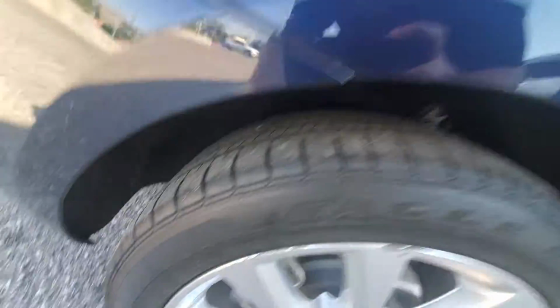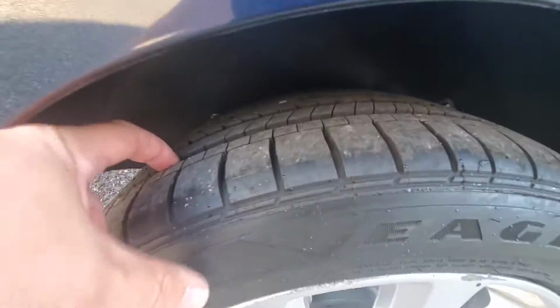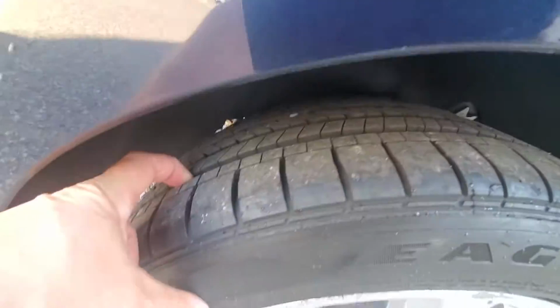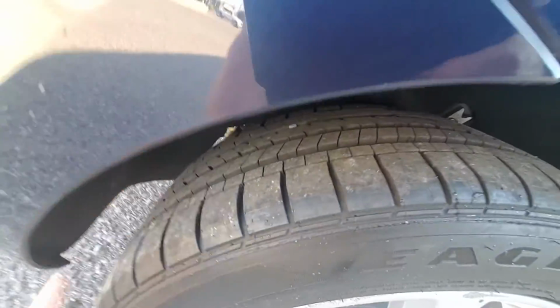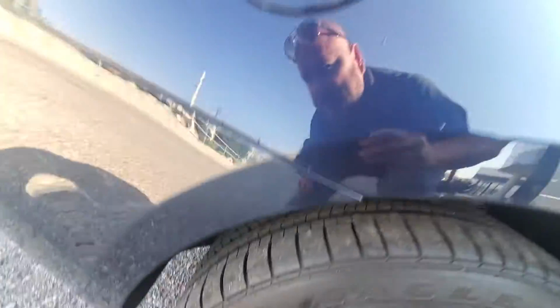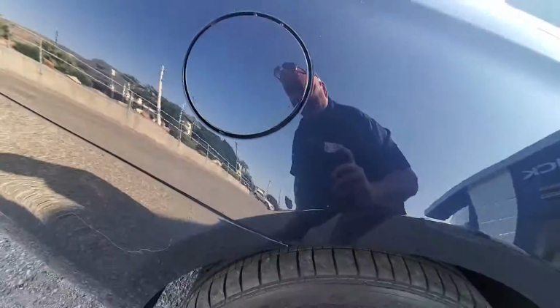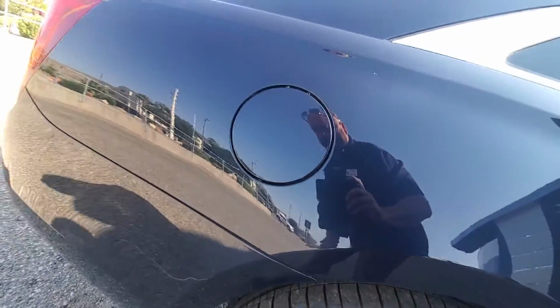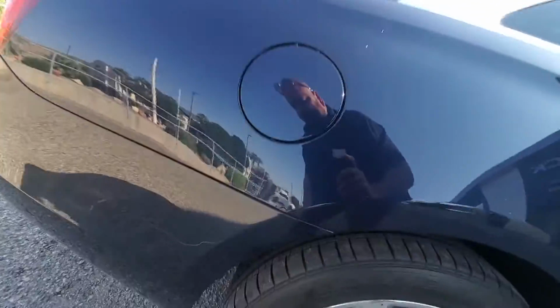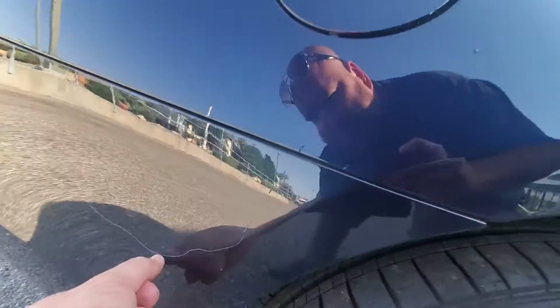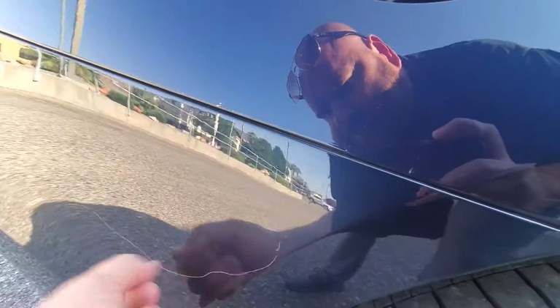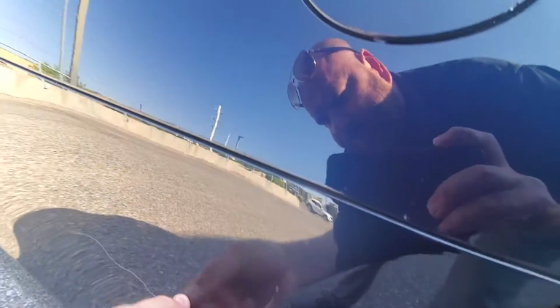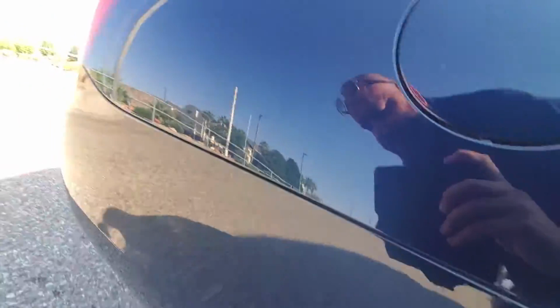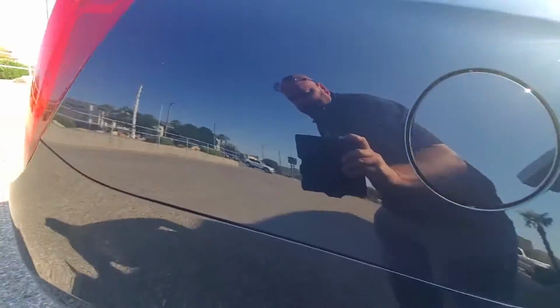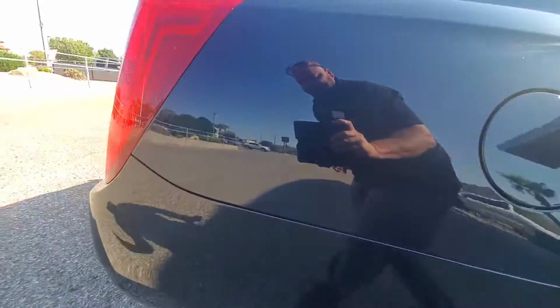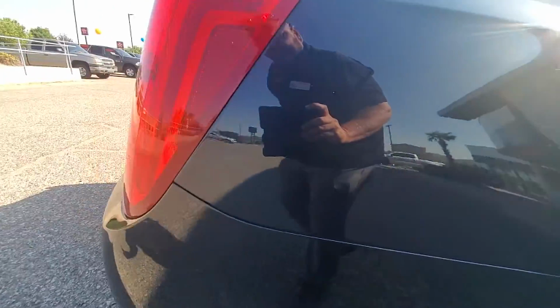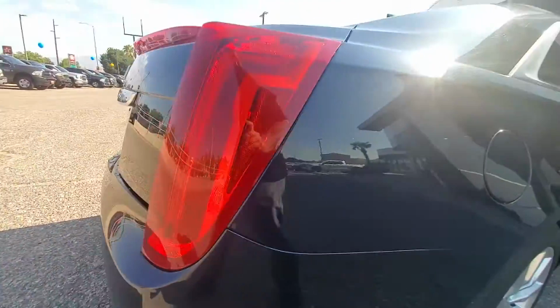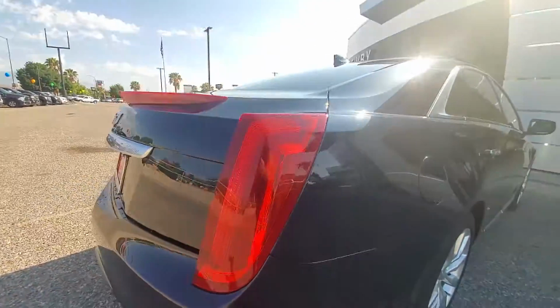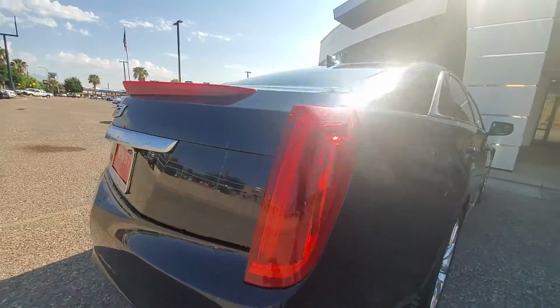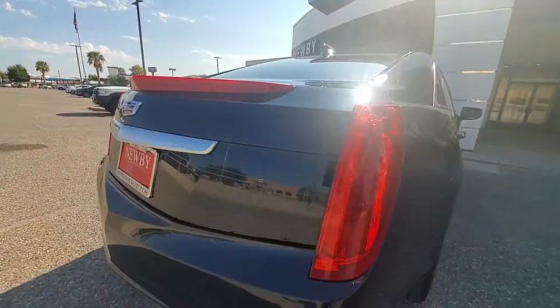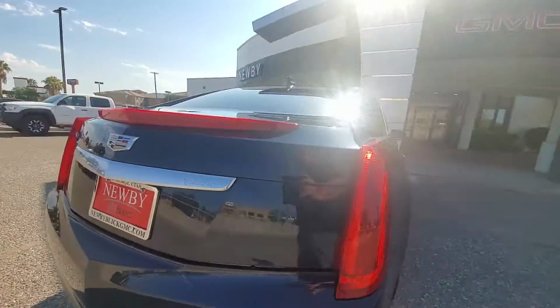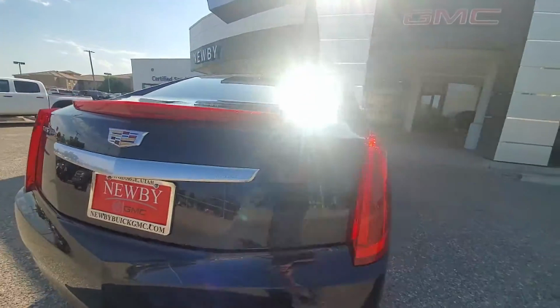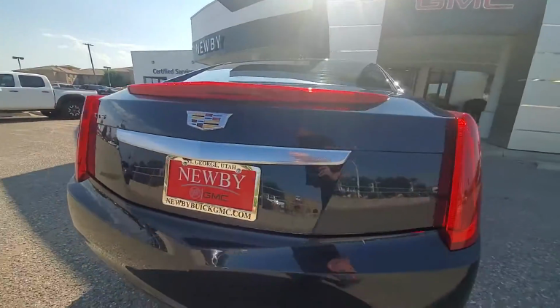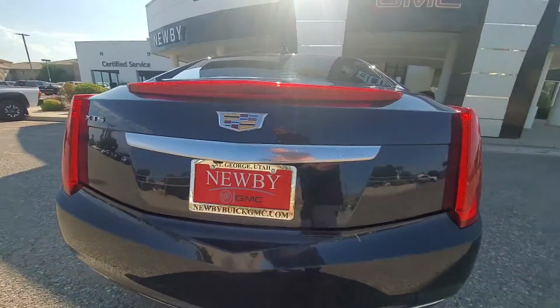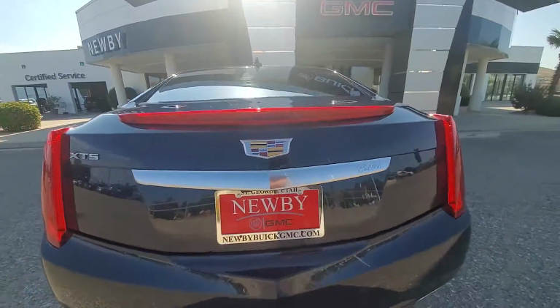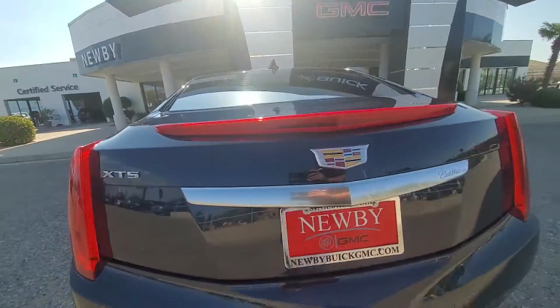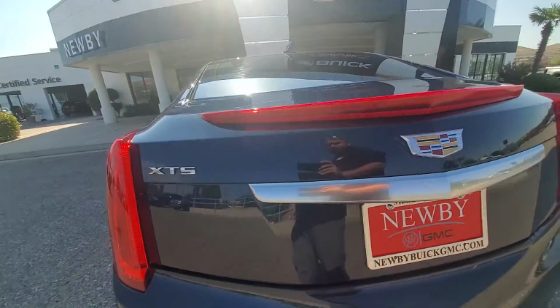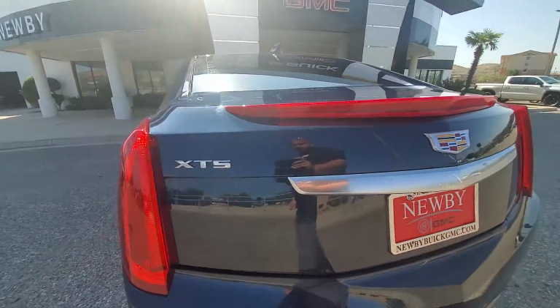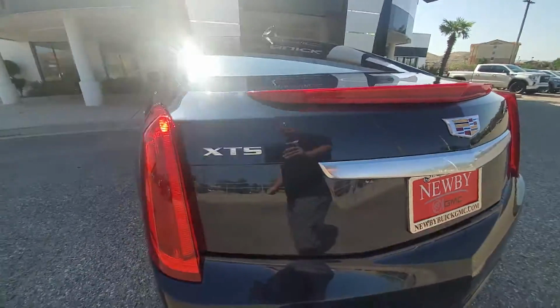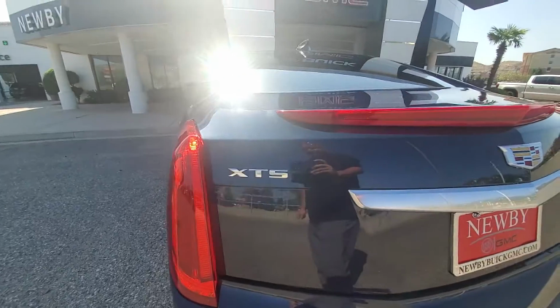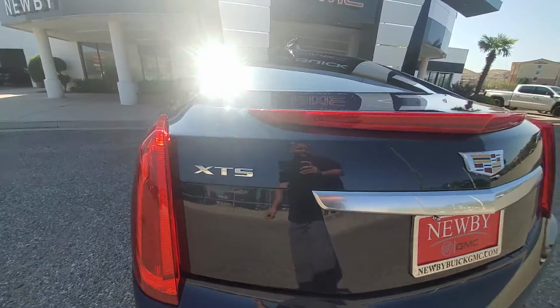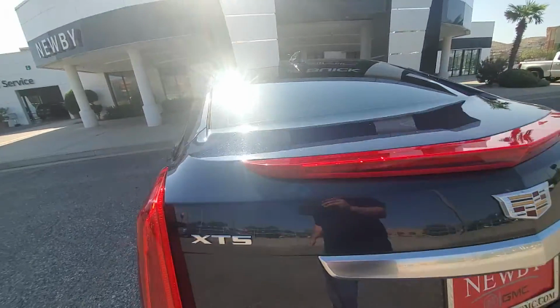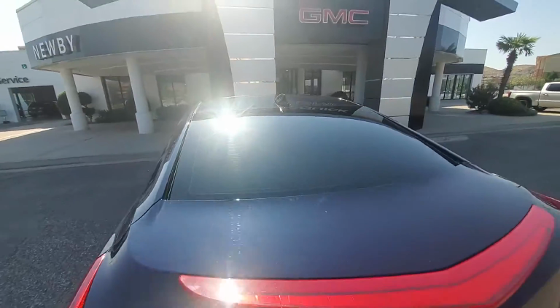Back tires look like almost brand new tires on it. Back bumper all looks good. It is the XTS model.